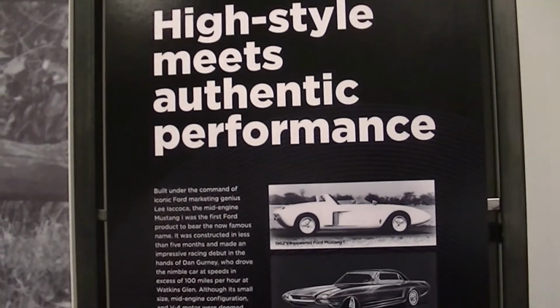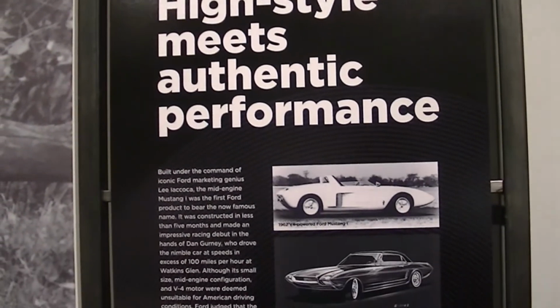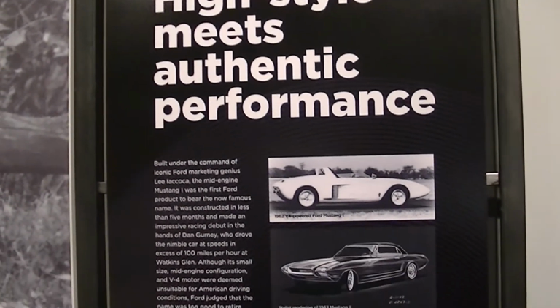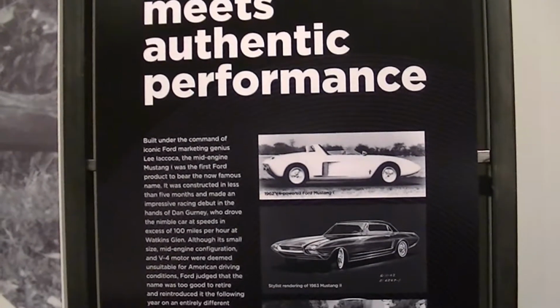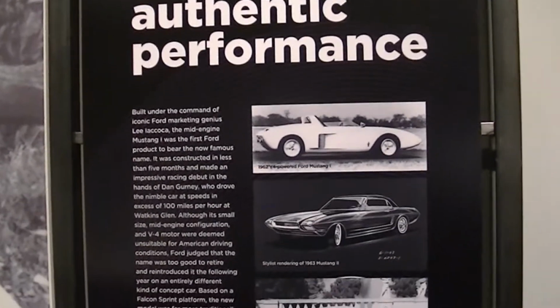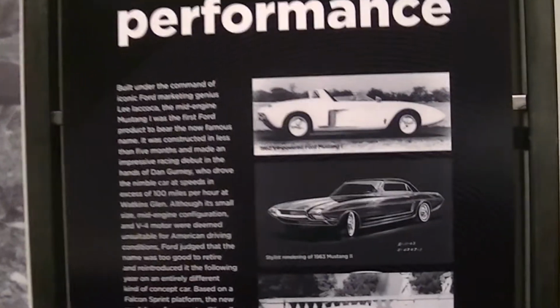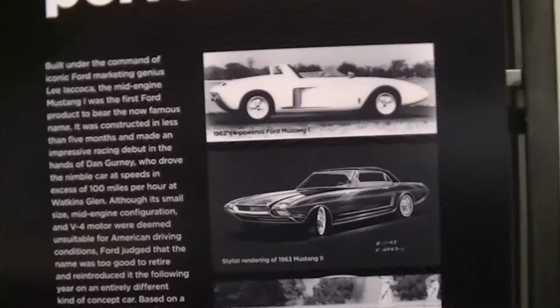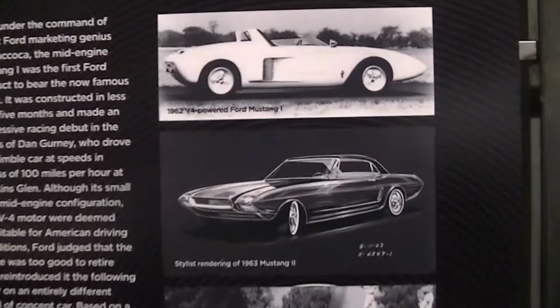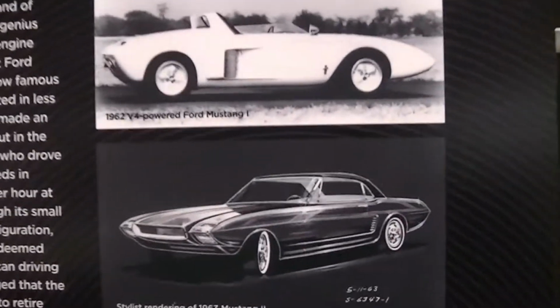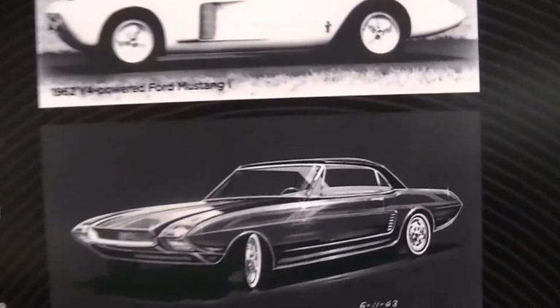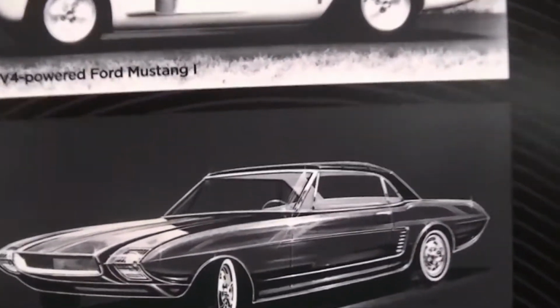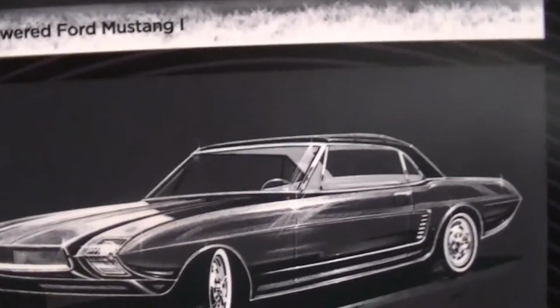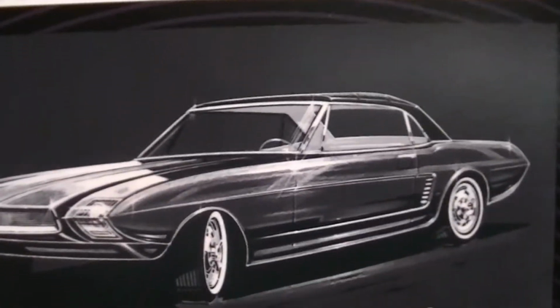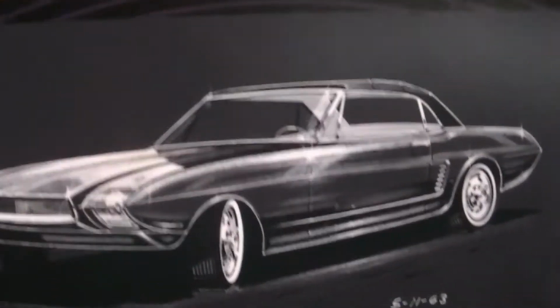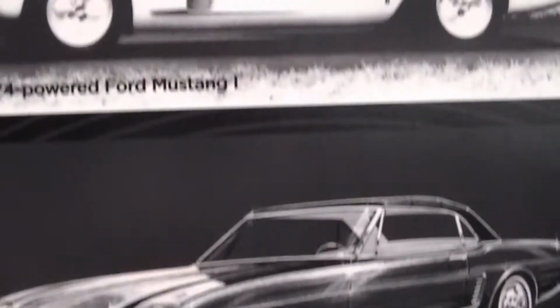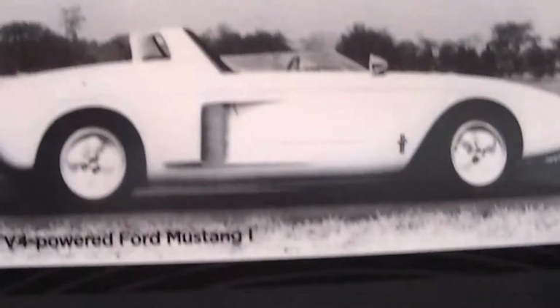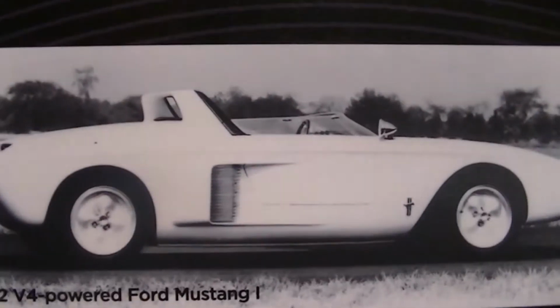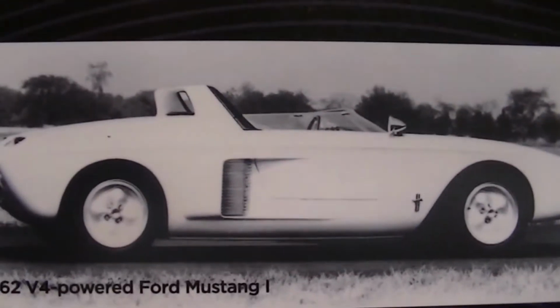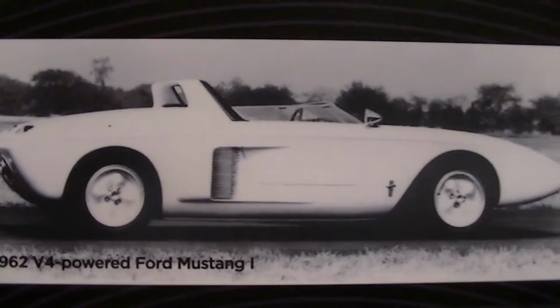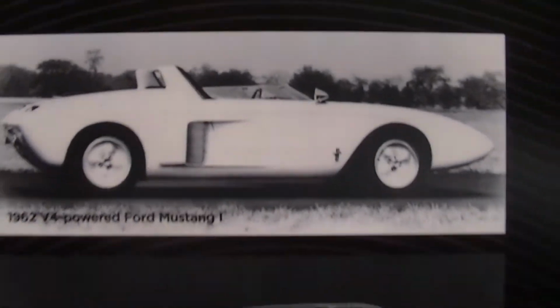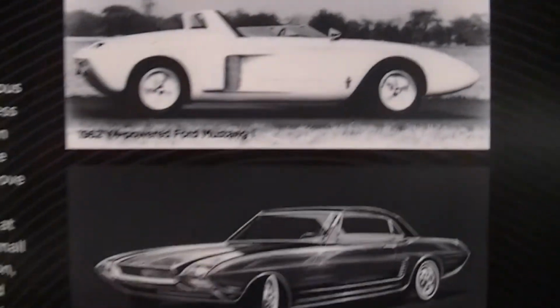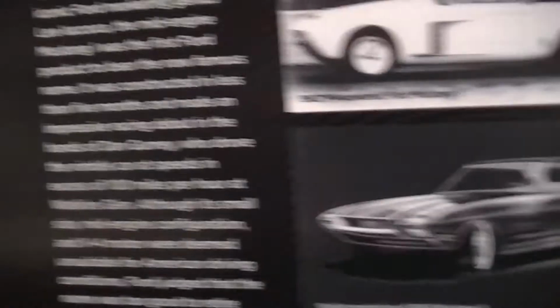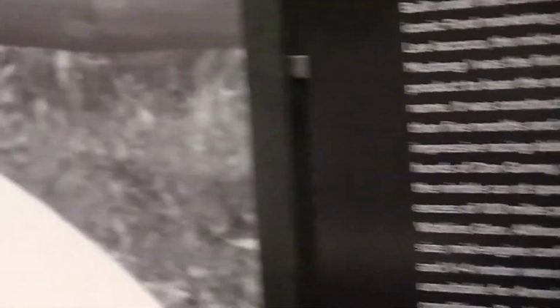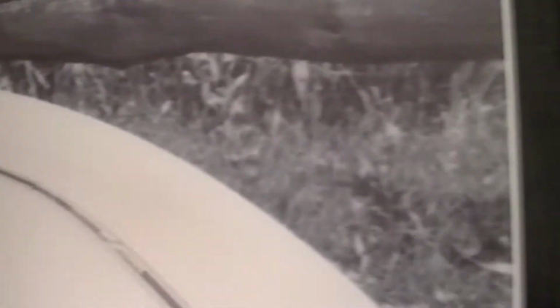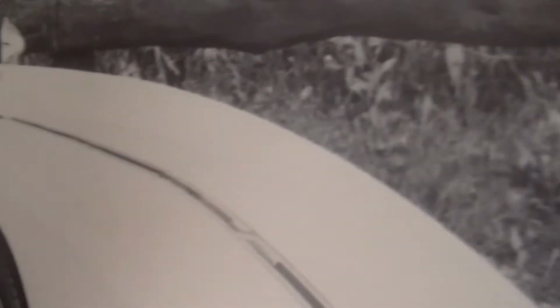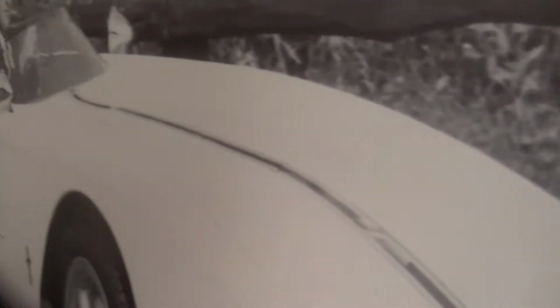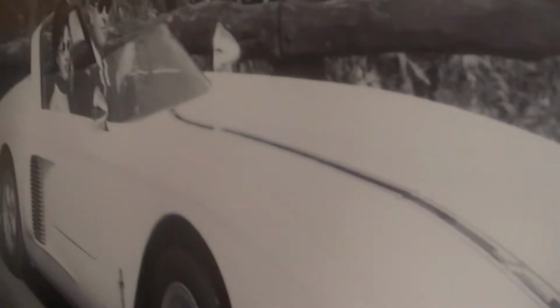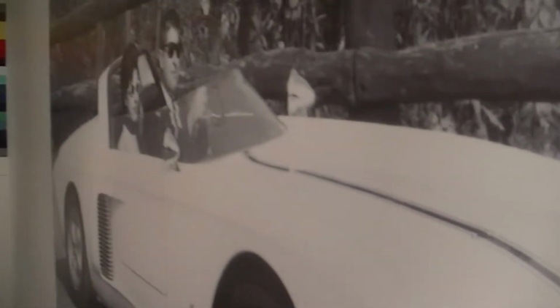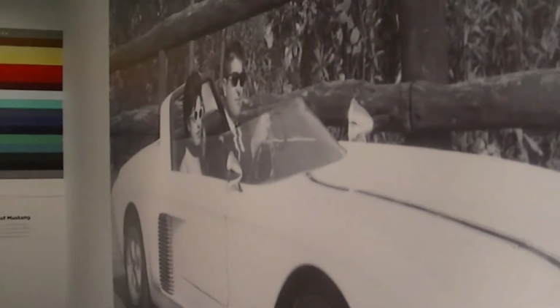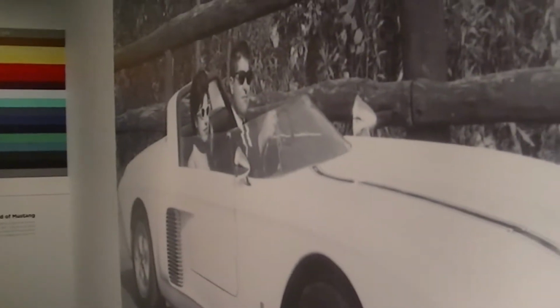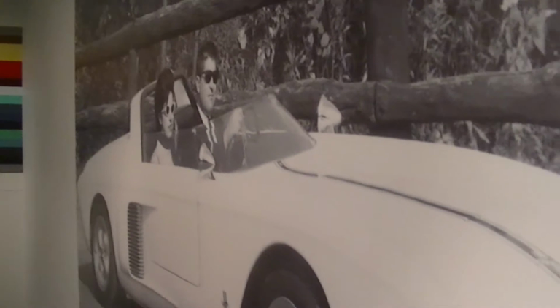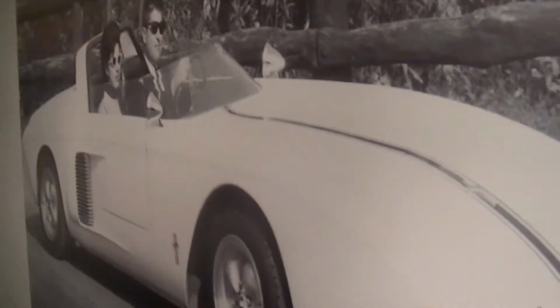High style meets authentic performance. Here's the original design sketch, and there it is — the 62 V4-powered Mustang 1. It's pretty nice to have this huge wall display here. Pretty cool.